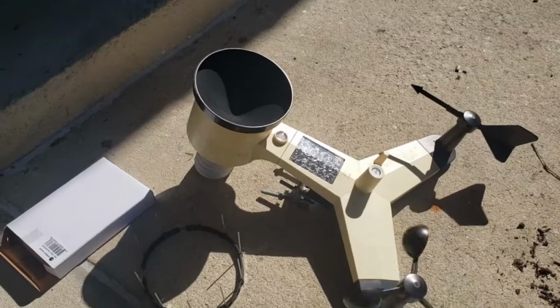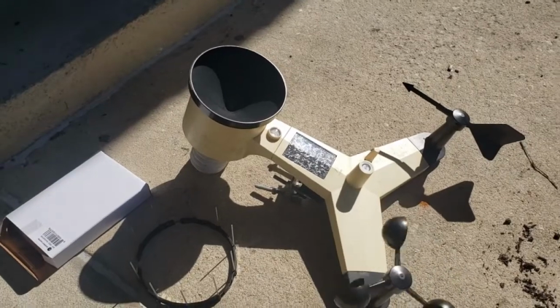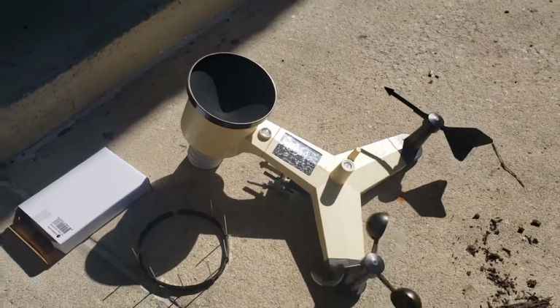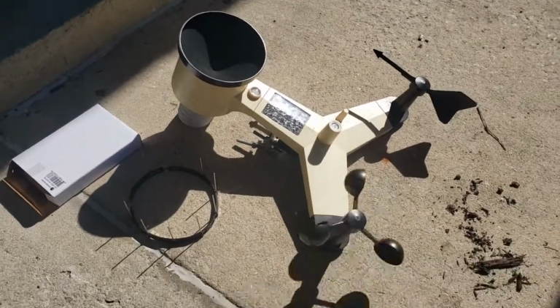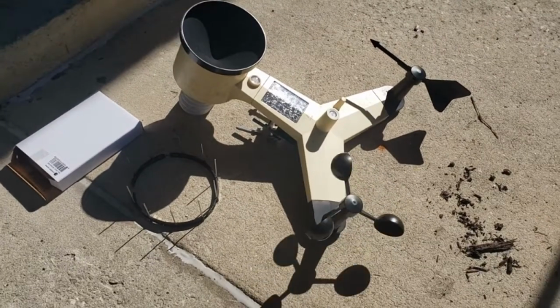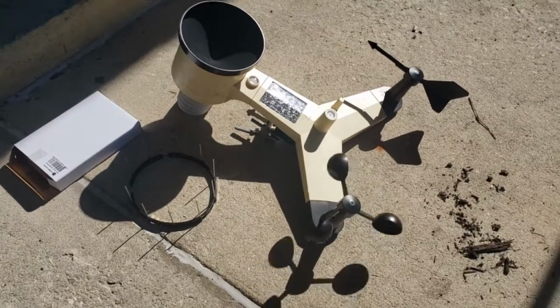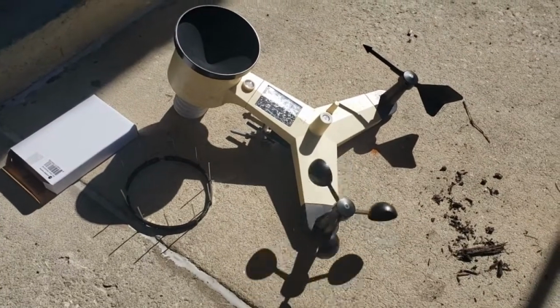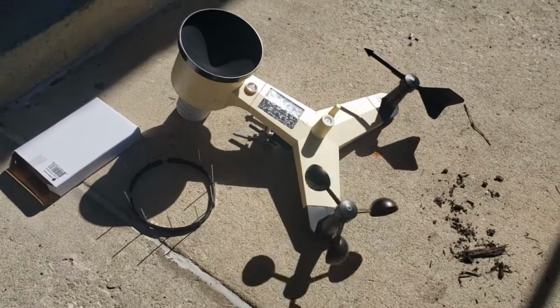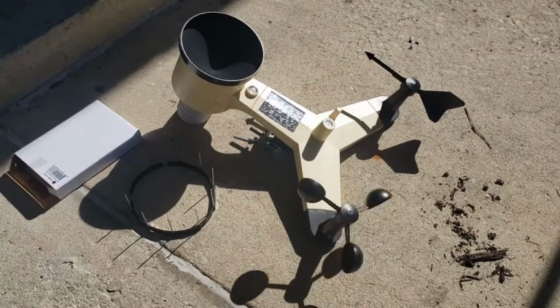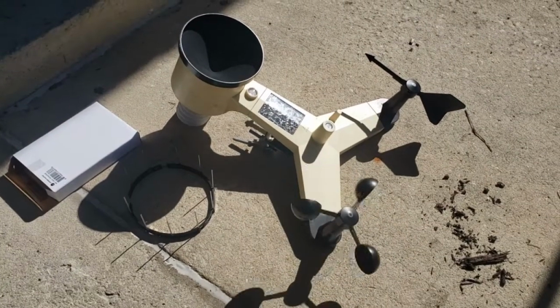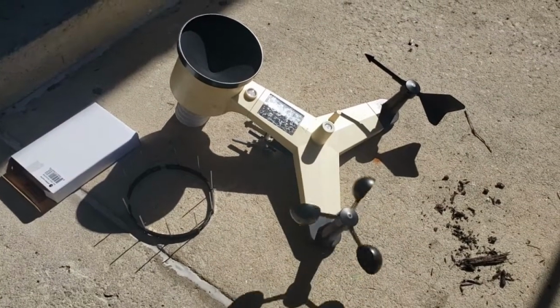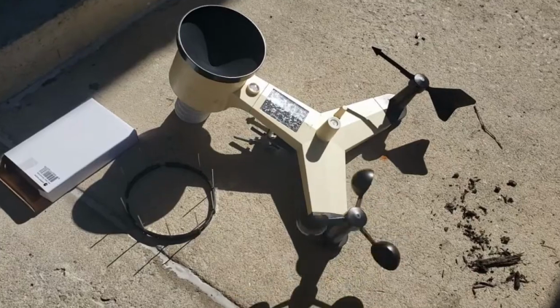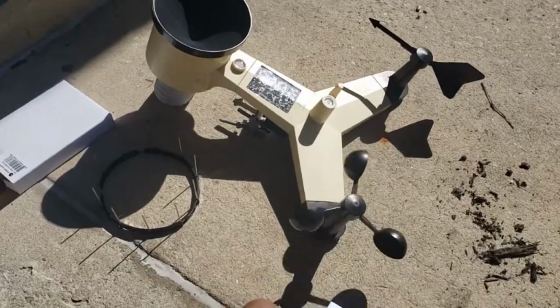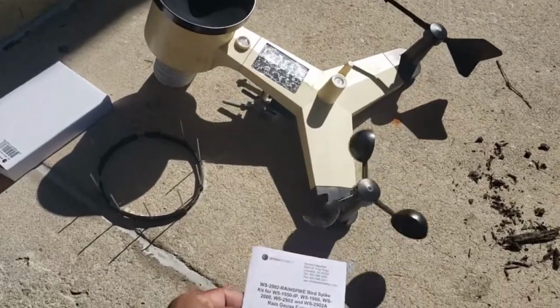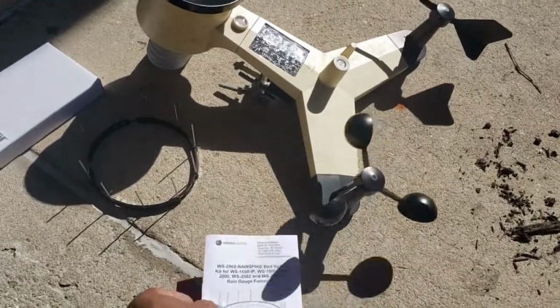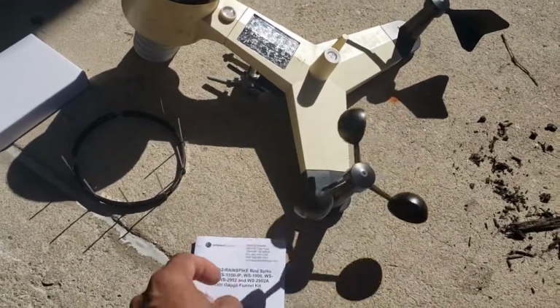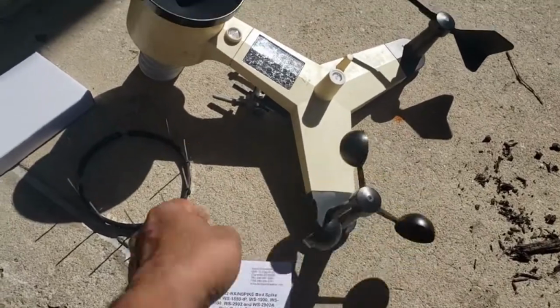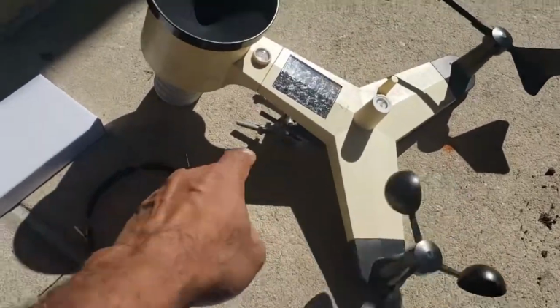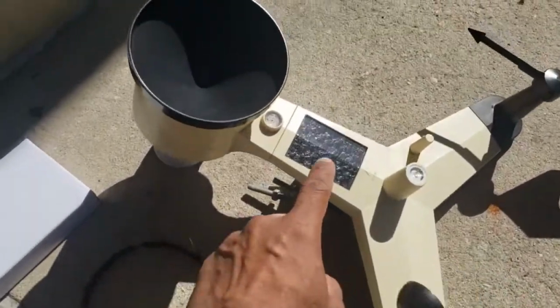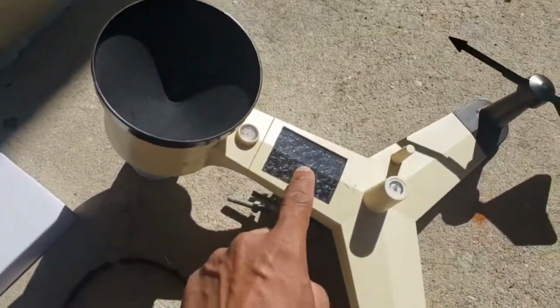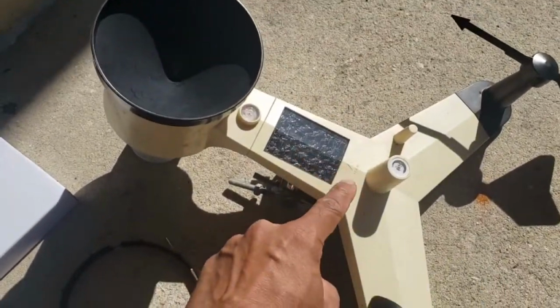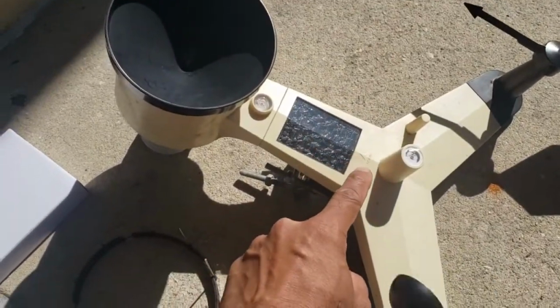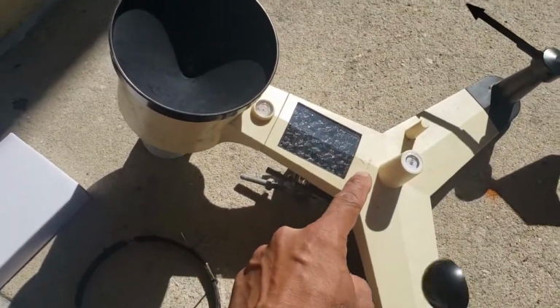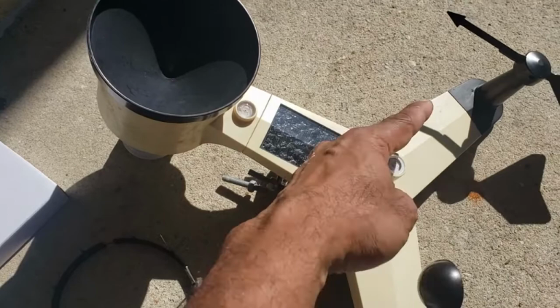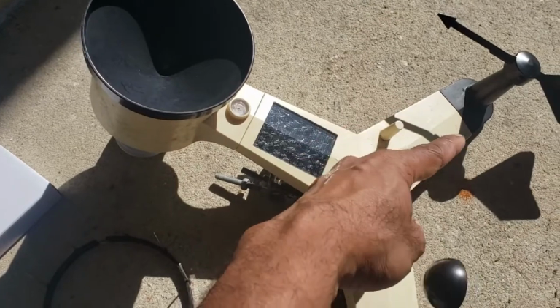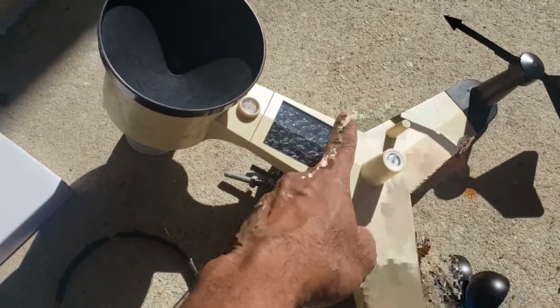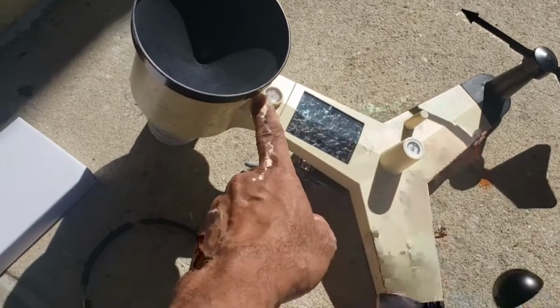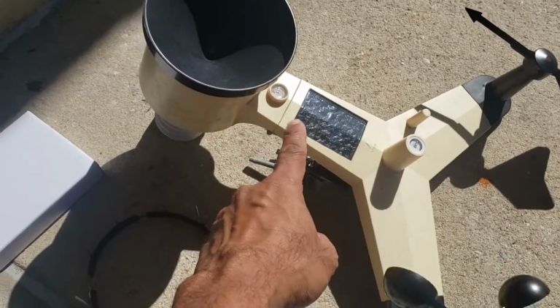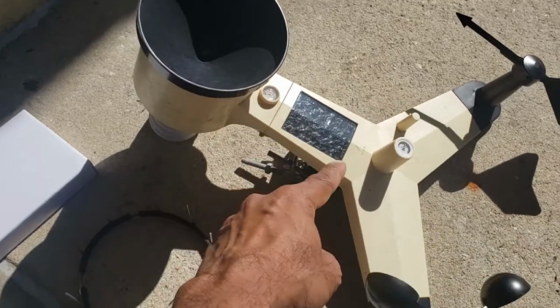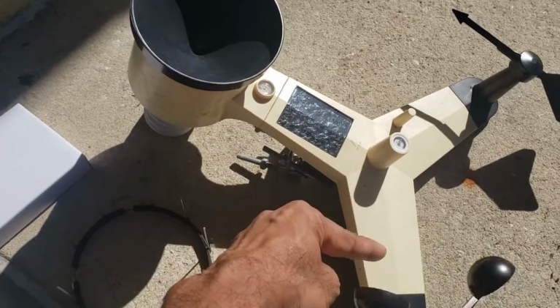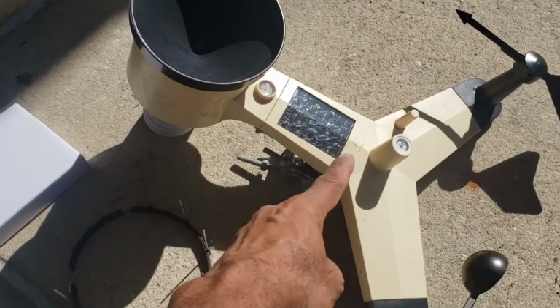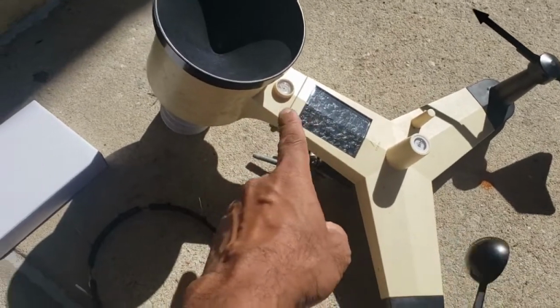Alright, so I just wanted to do a little video about servicing my weather station. I took it down and had to remount it somewhere else. I just took a damp microfiber cloth and cleaned it all through.